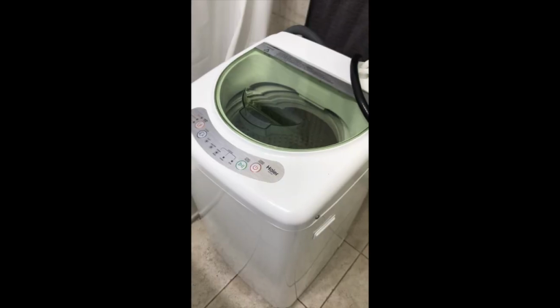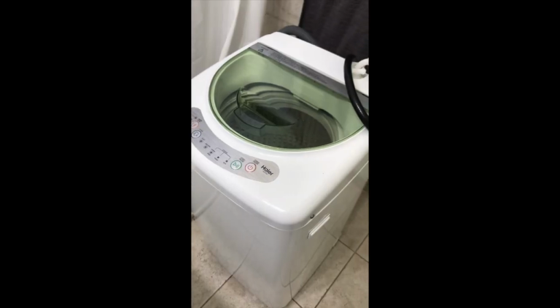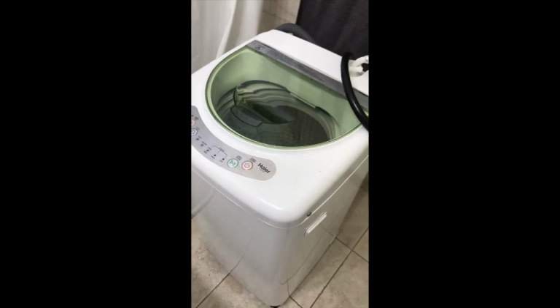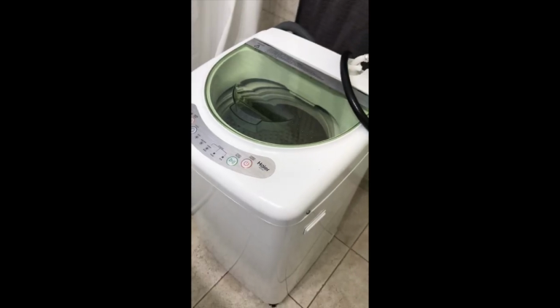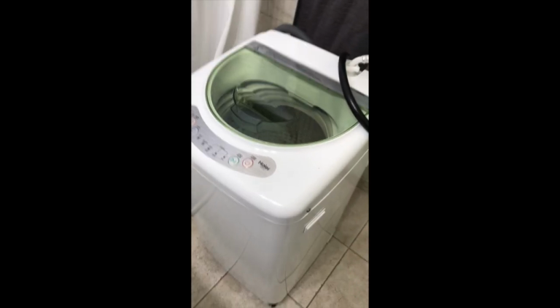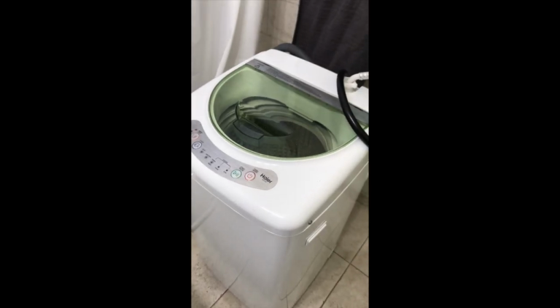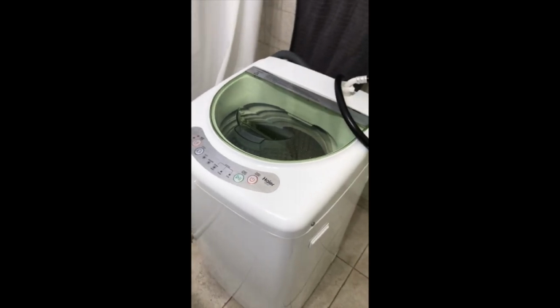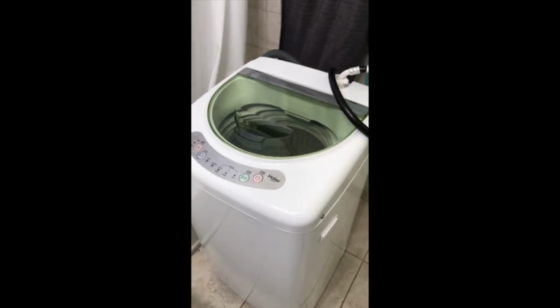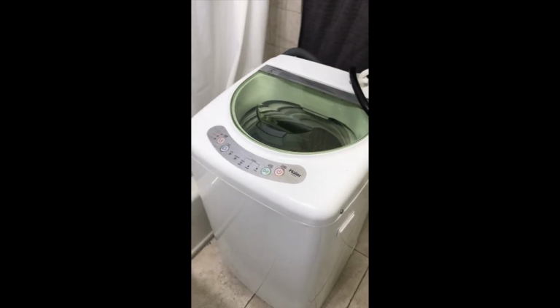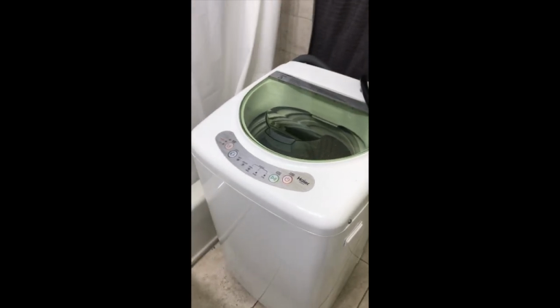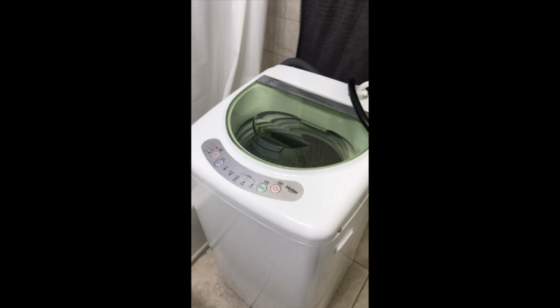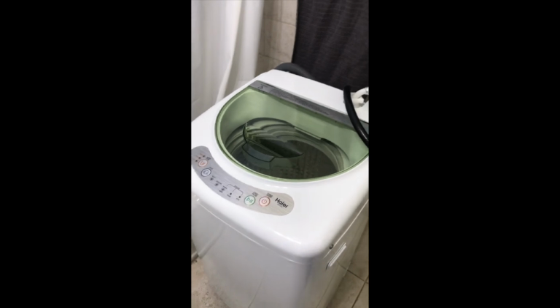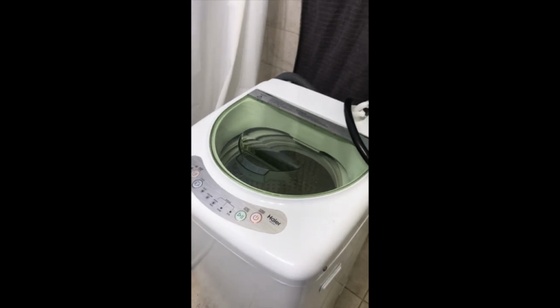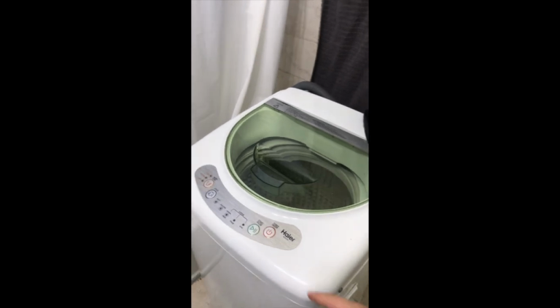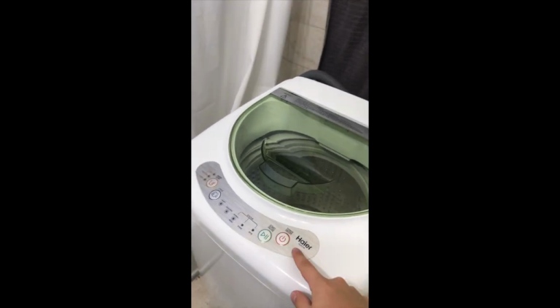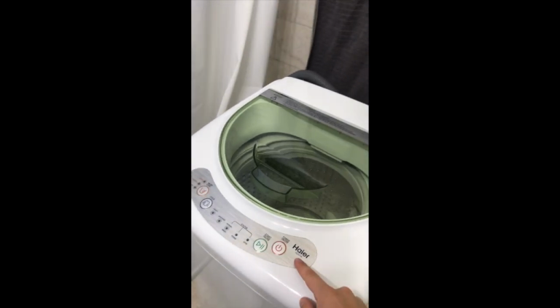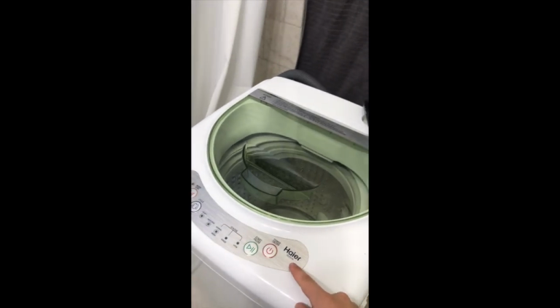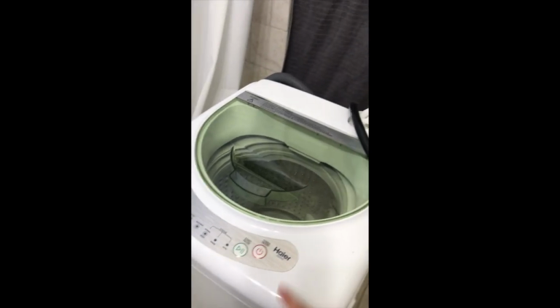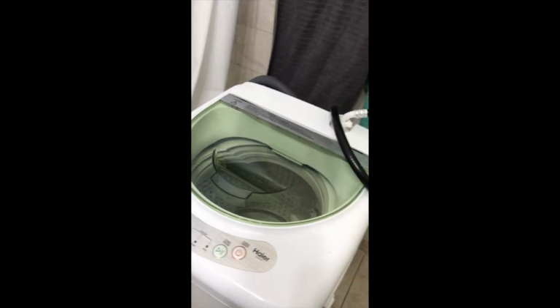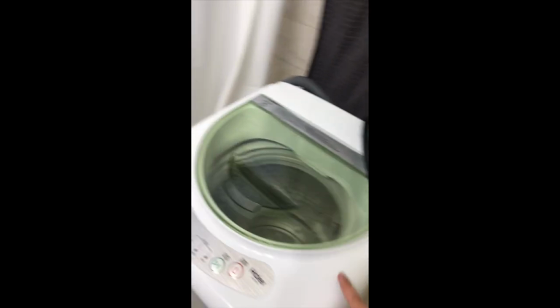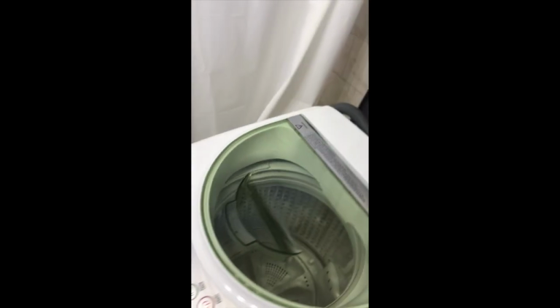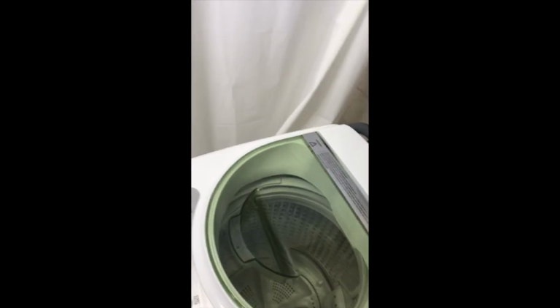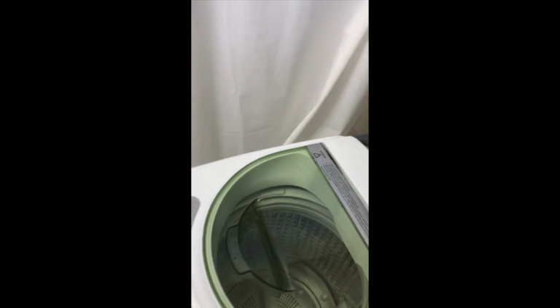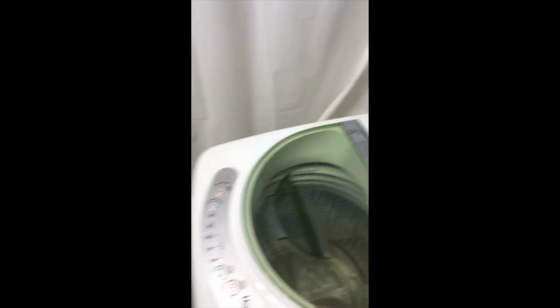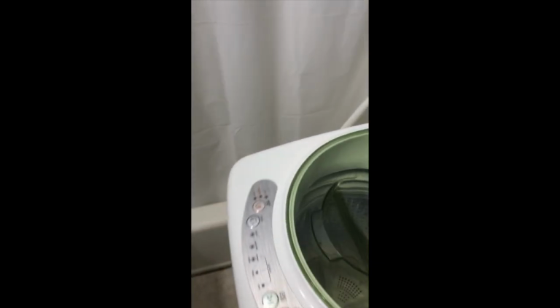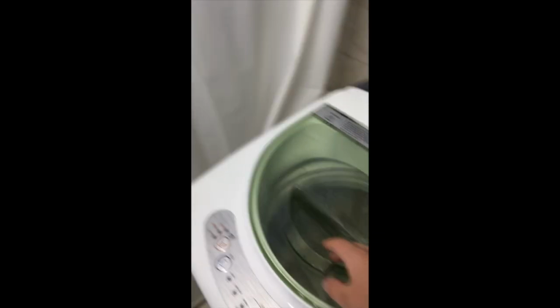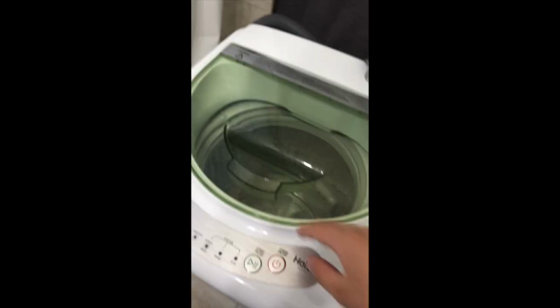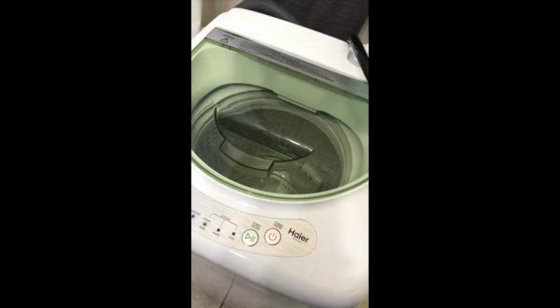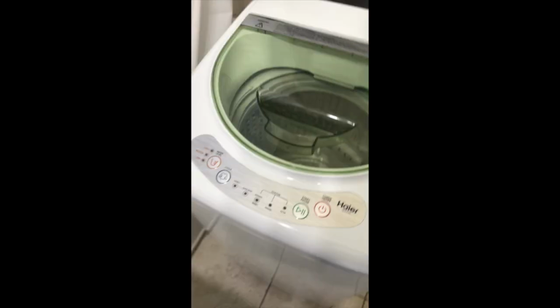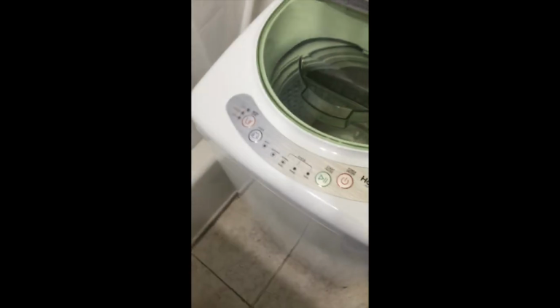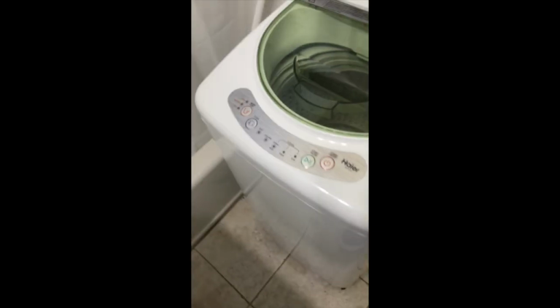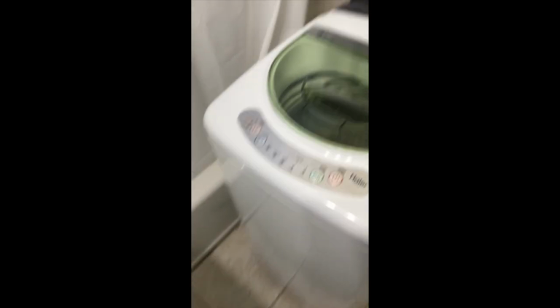Hi guys, this is Gary Catwin306 and today we're doing a review of the Haider HLP21N Portable Washing Machine. Let's start with the overview.